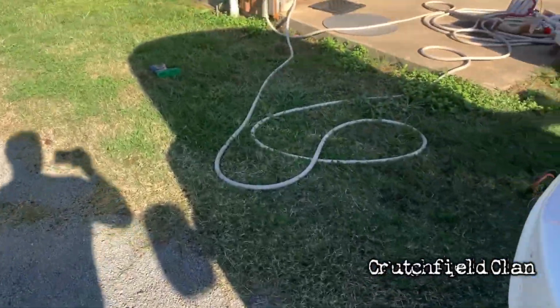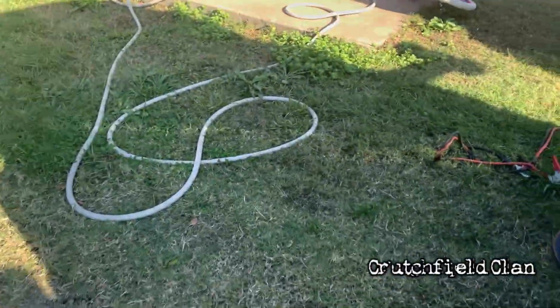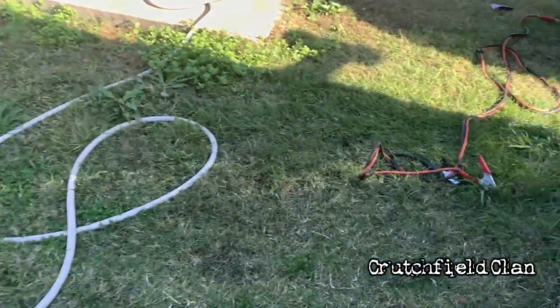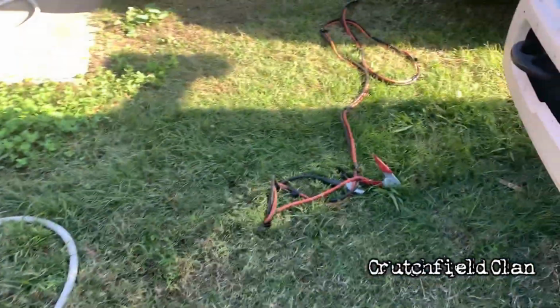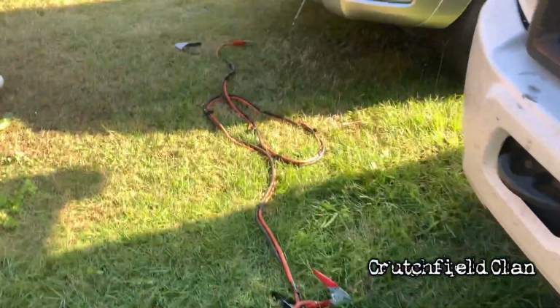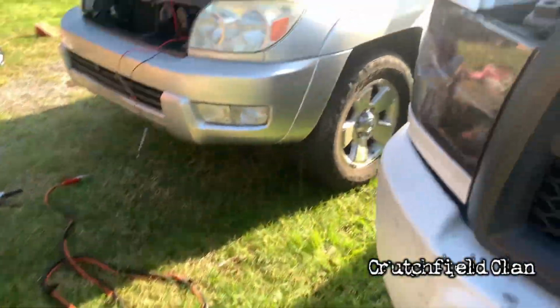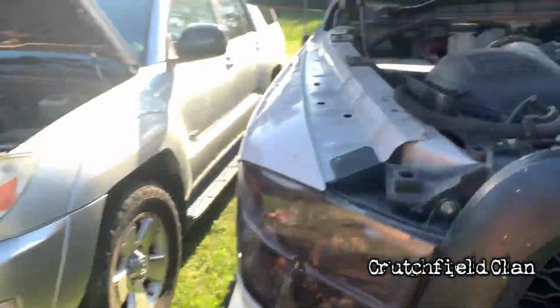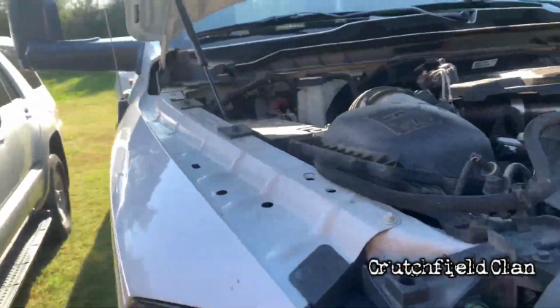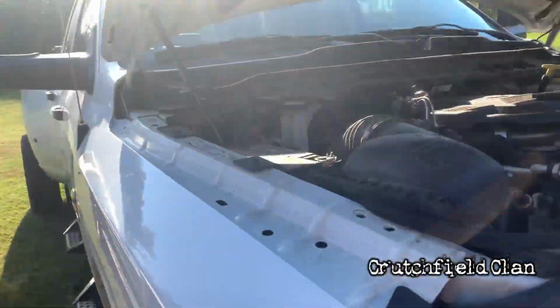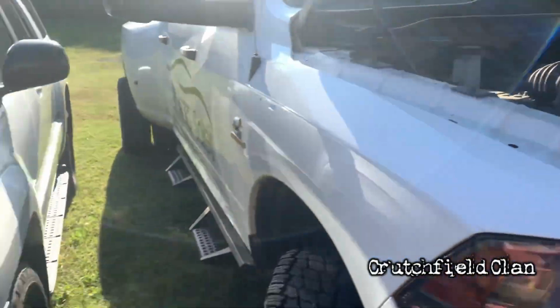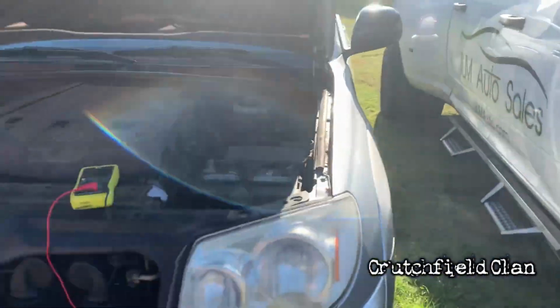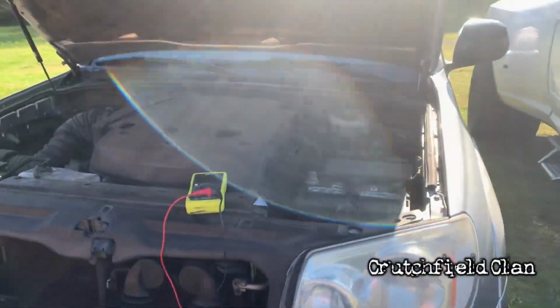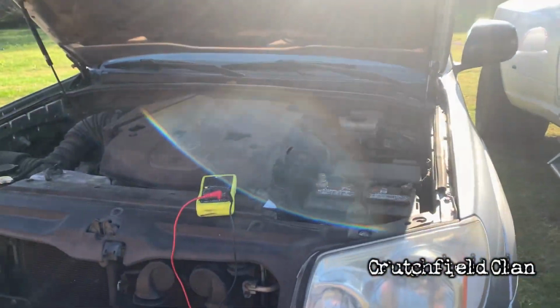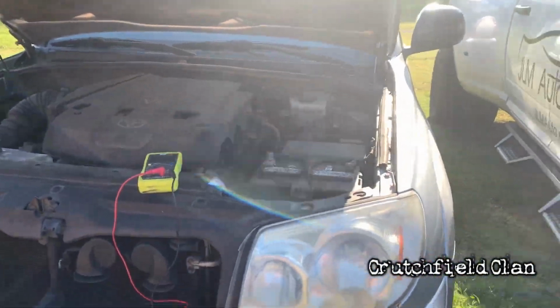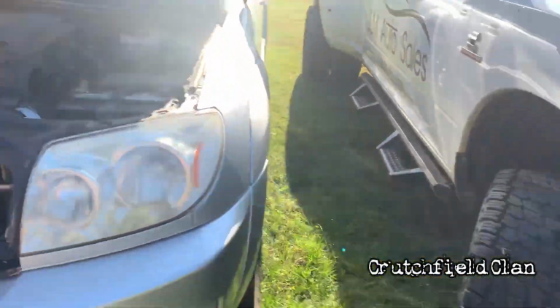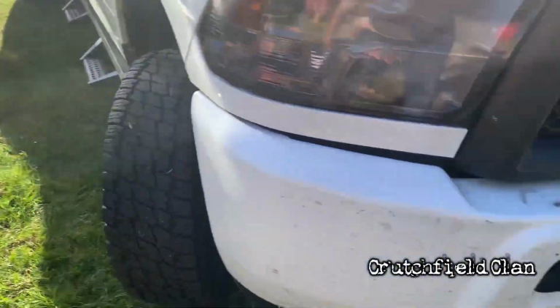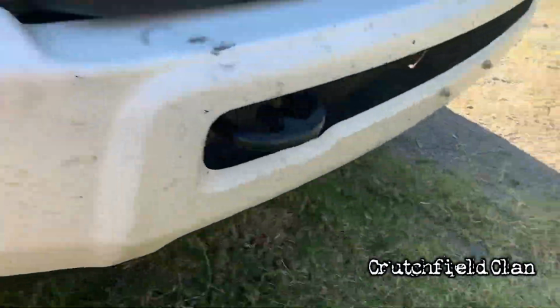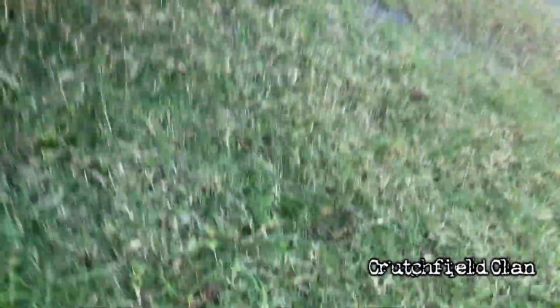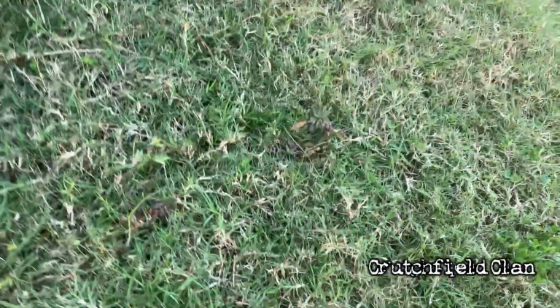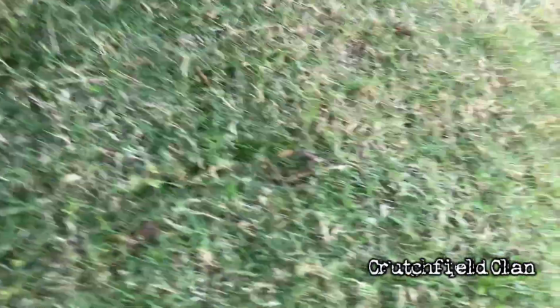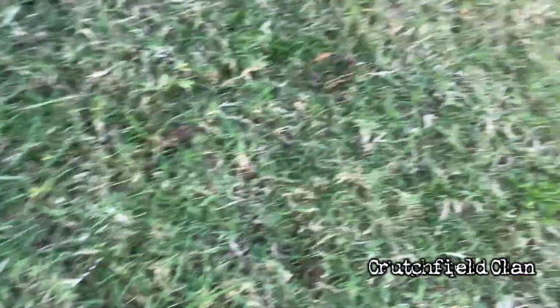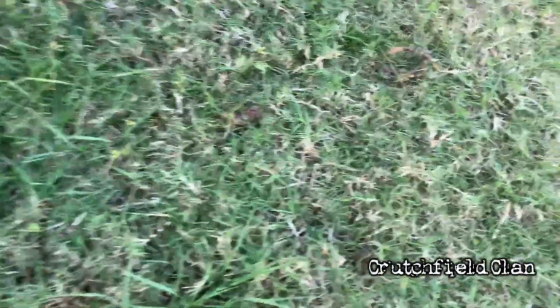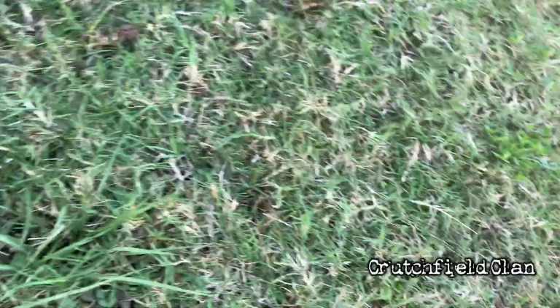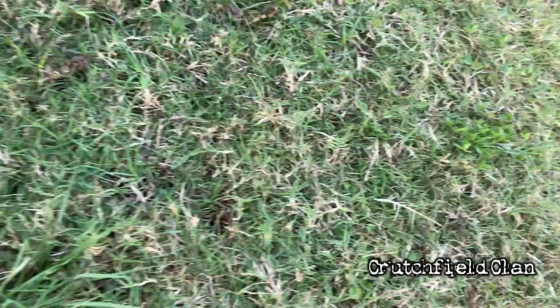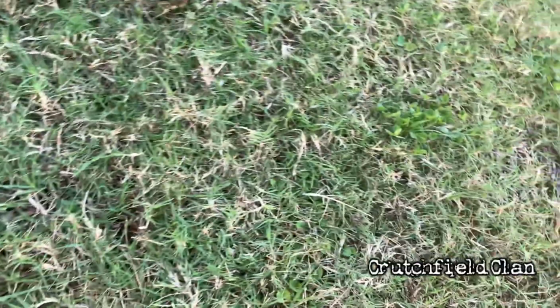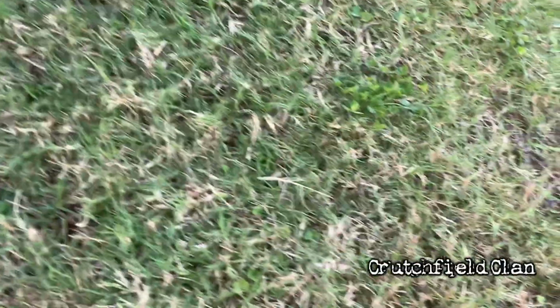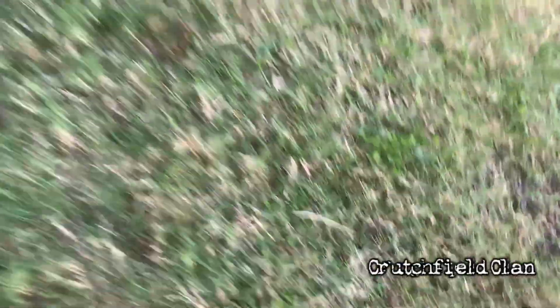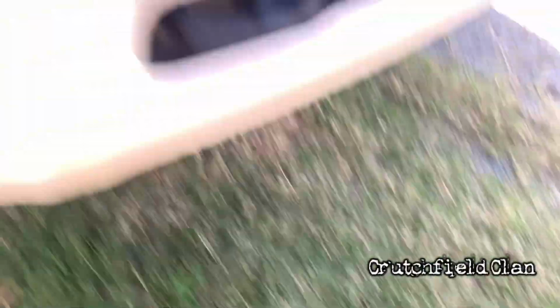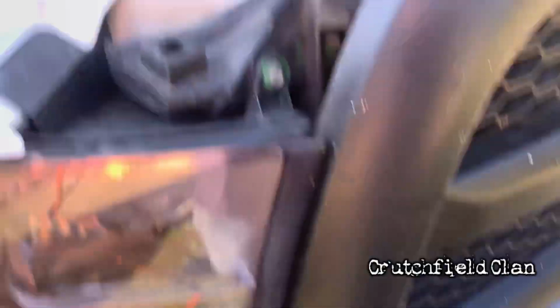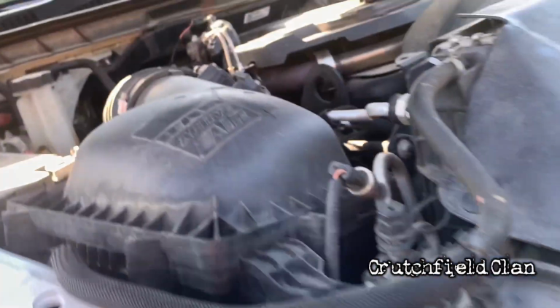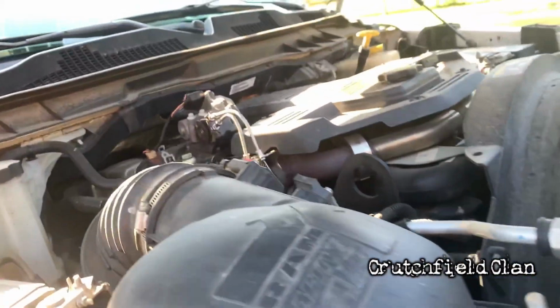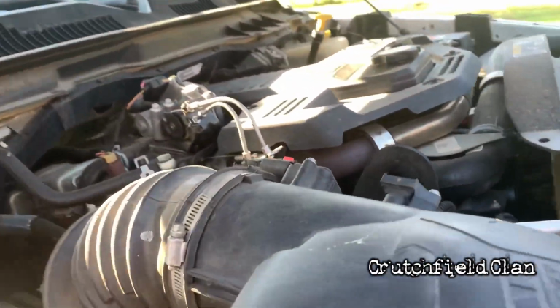We've got the cranked vehicle and we've got one that needs to be cranked, so bear with me. We're going to hook them up here.